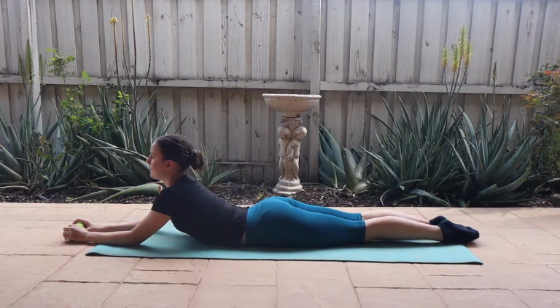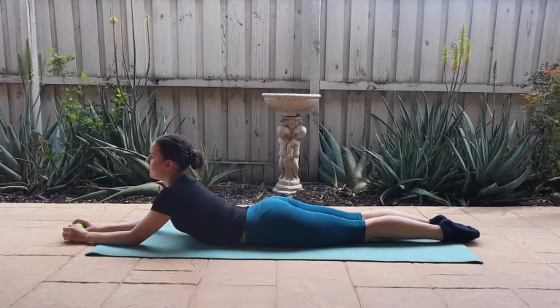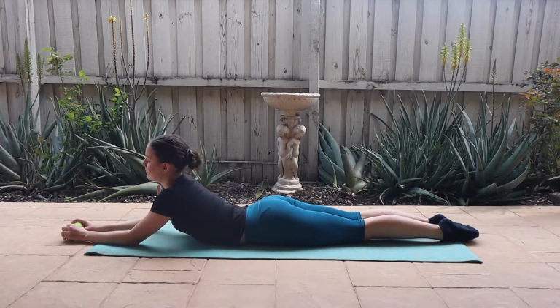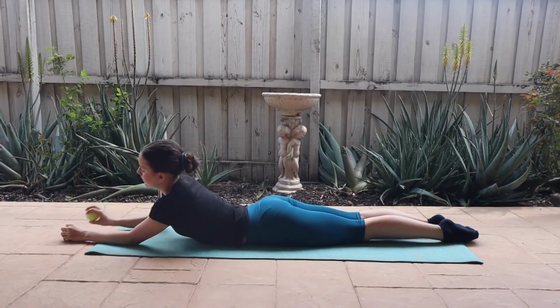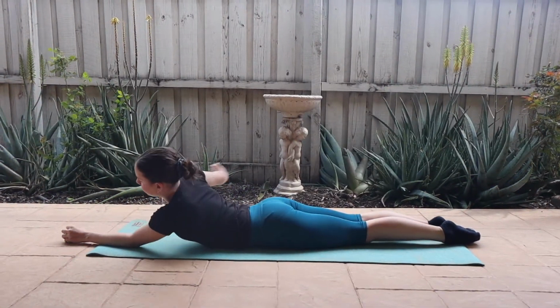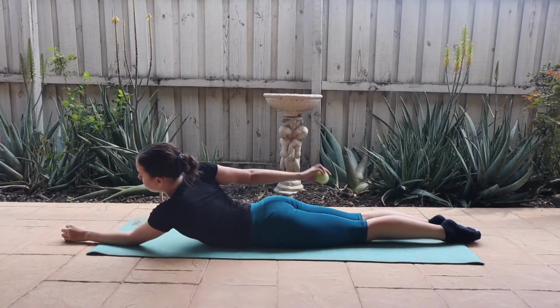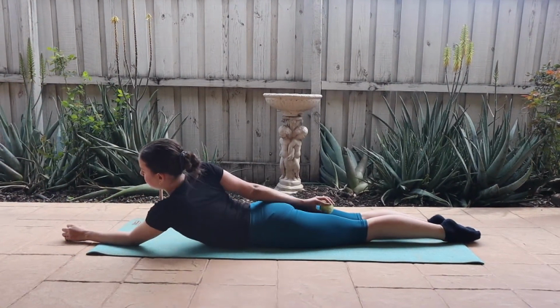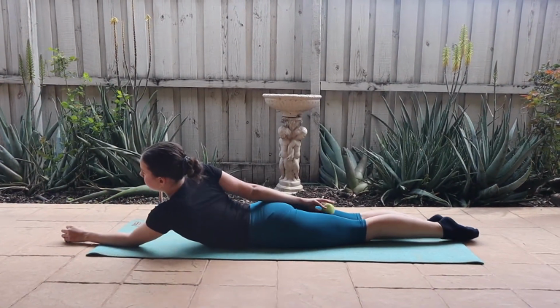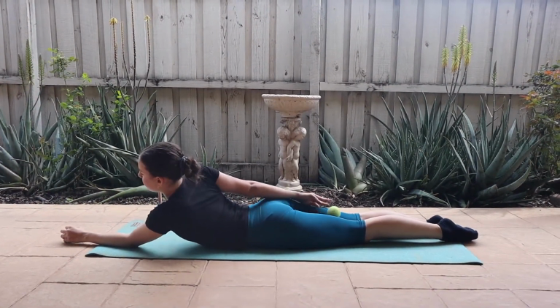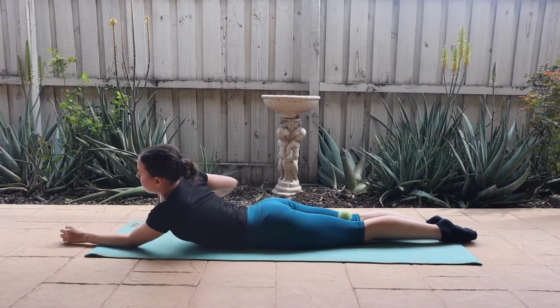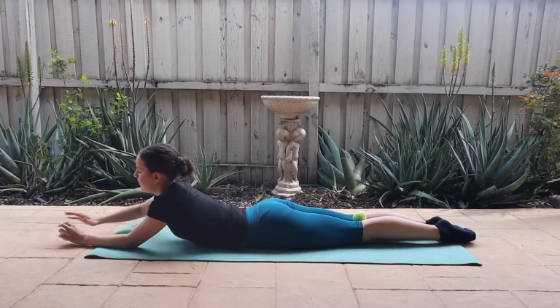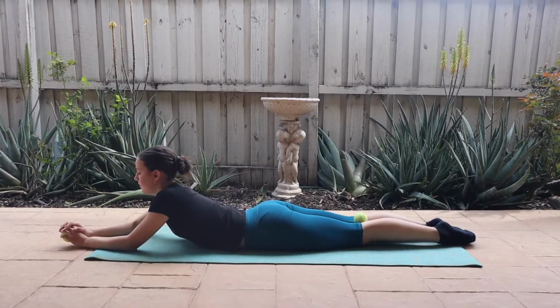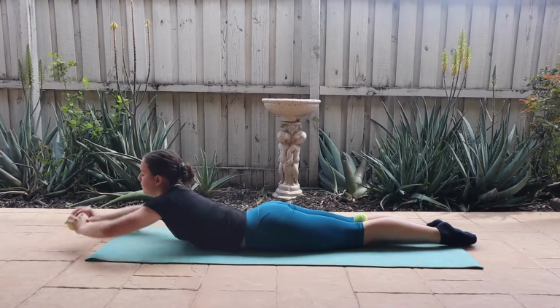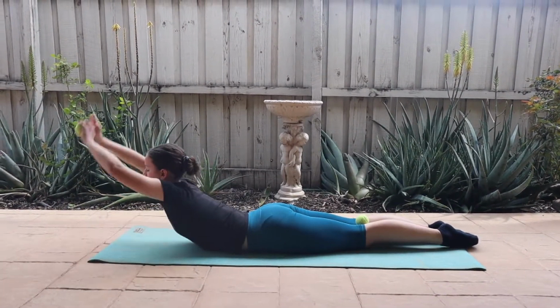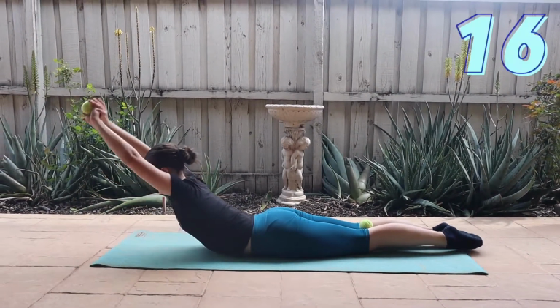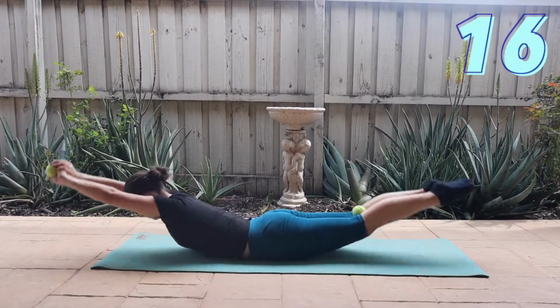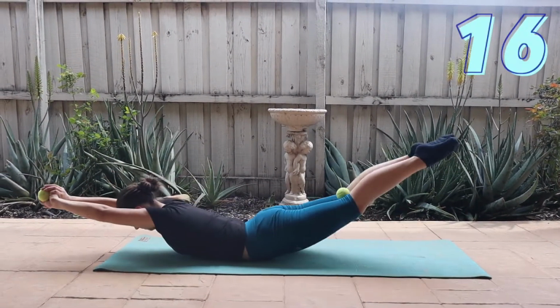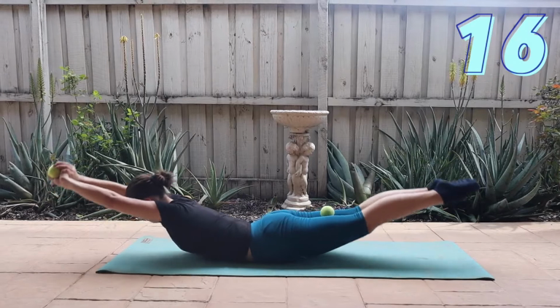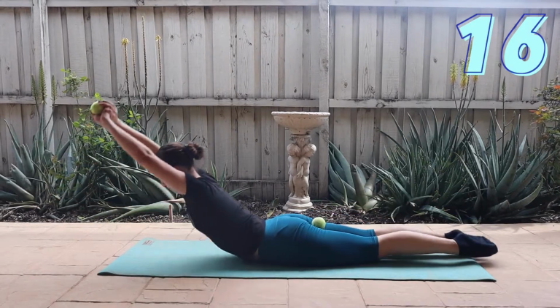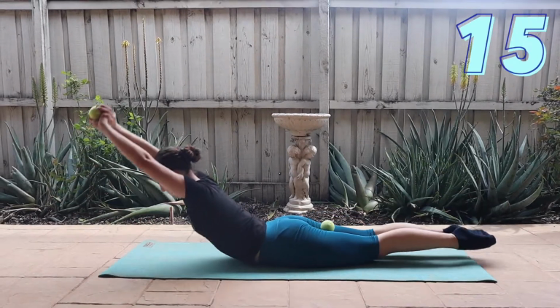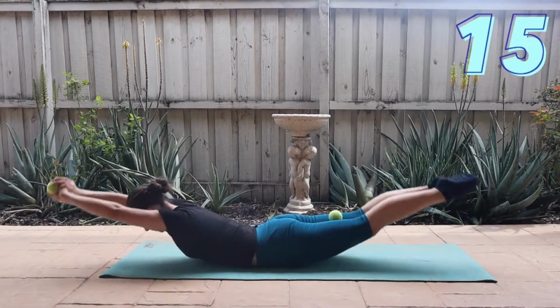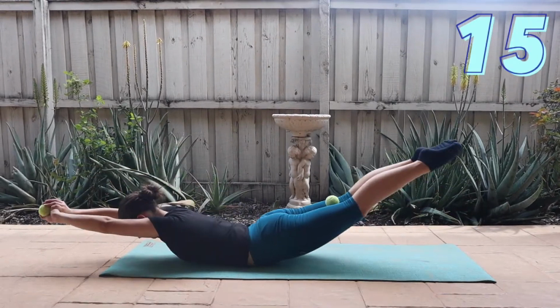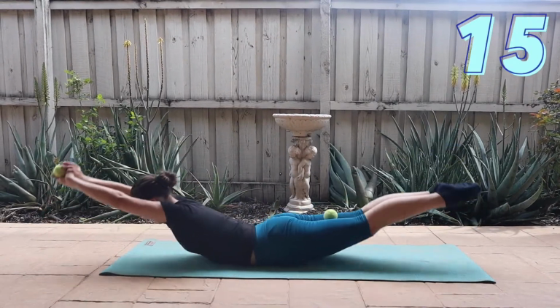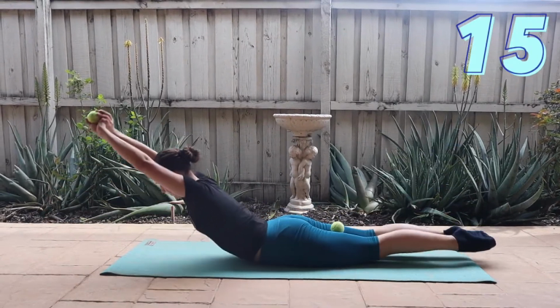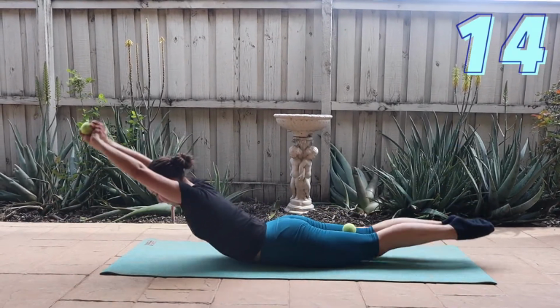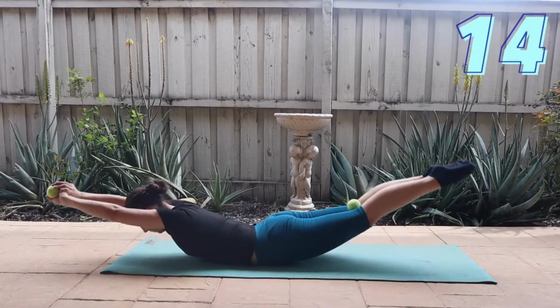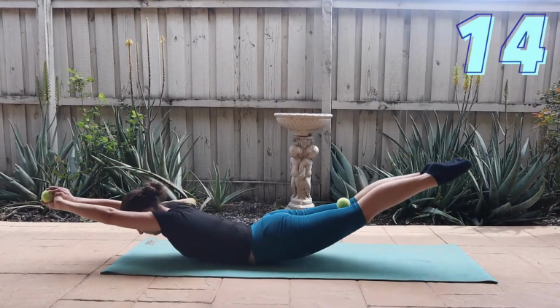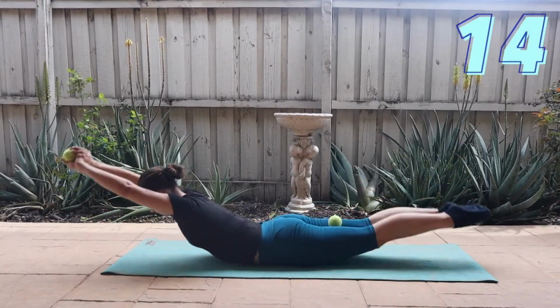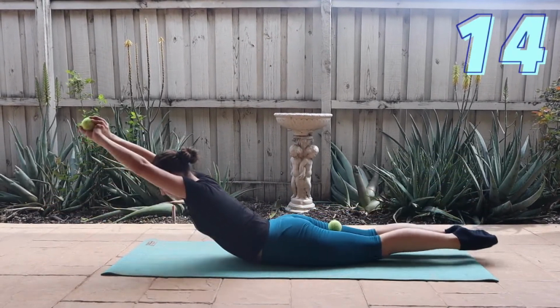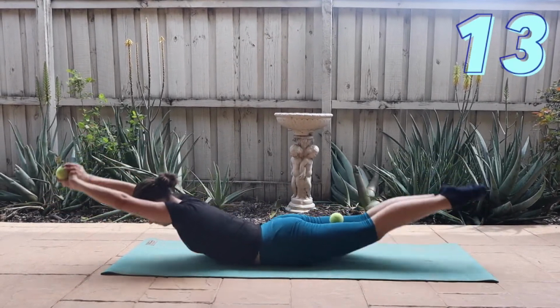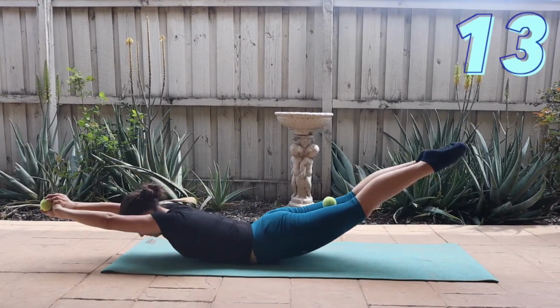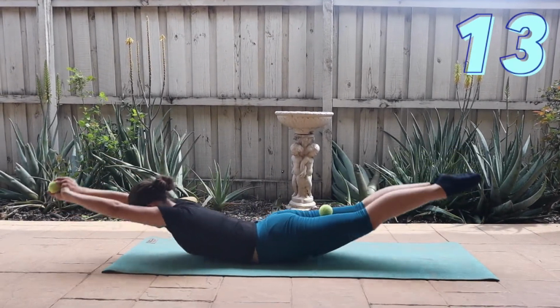Next, place the tennis balls on the backs of your legs before lifting up your body to rock forwards and backwards with both your arms and legs completely off the floor.